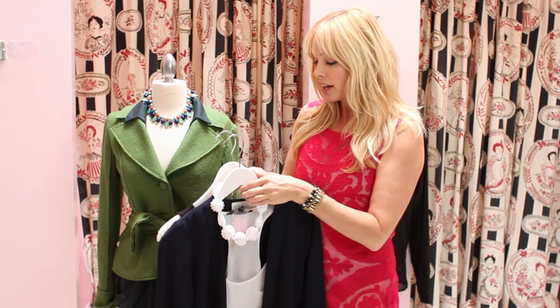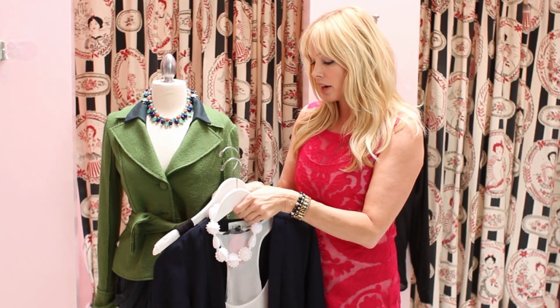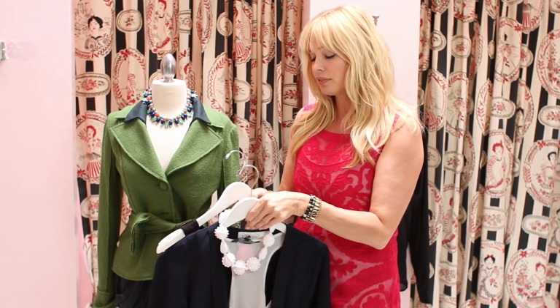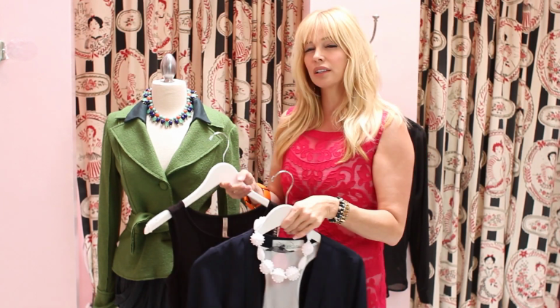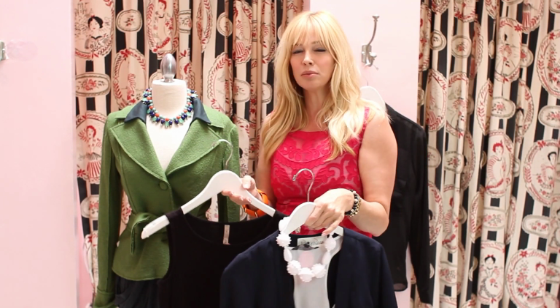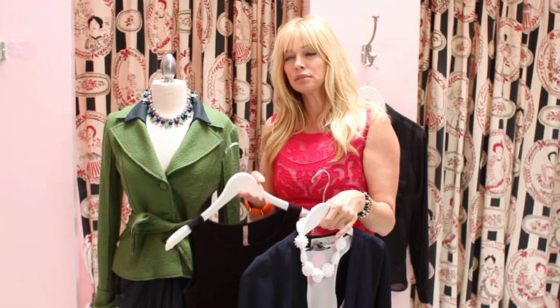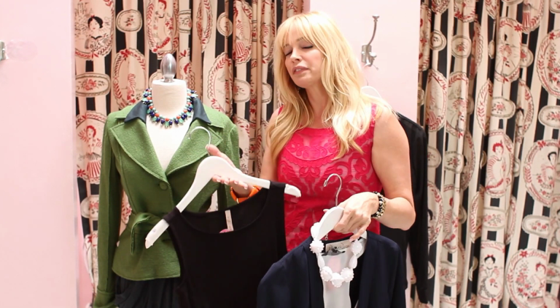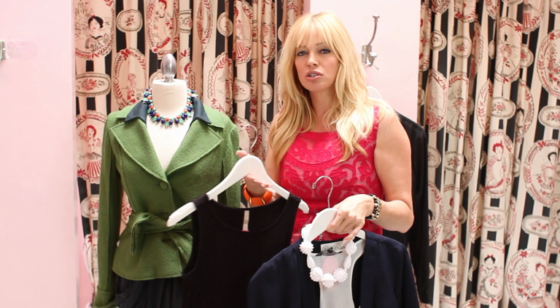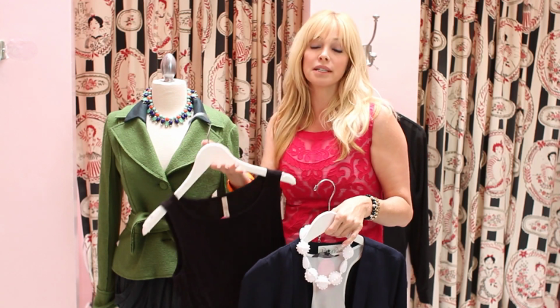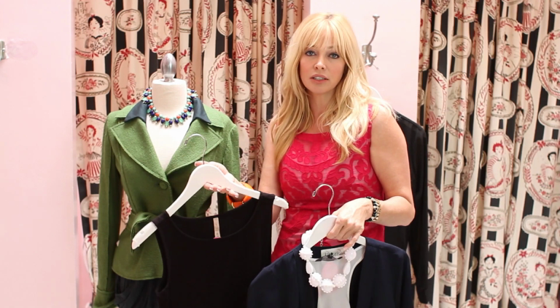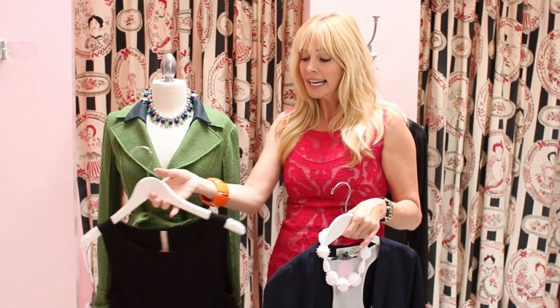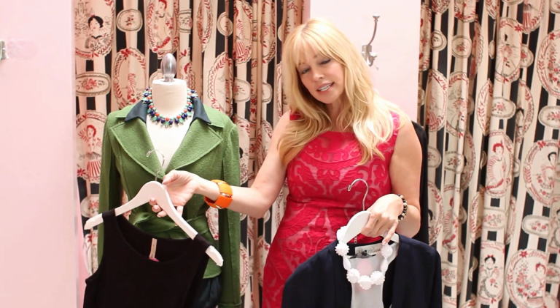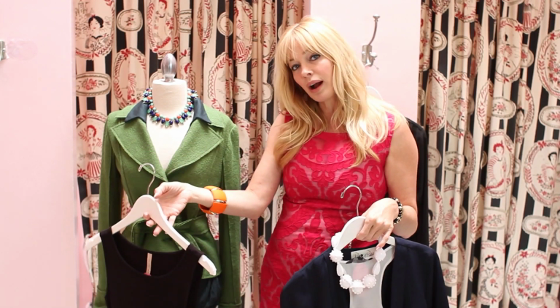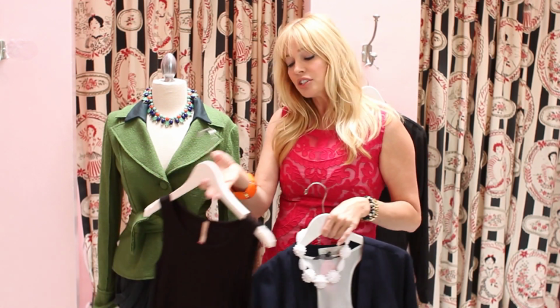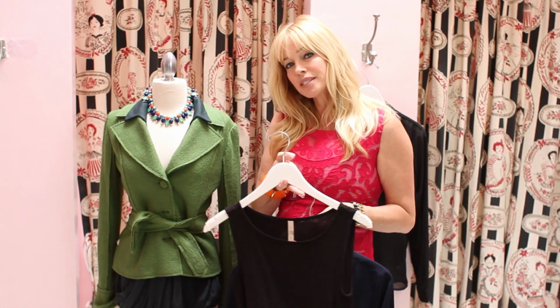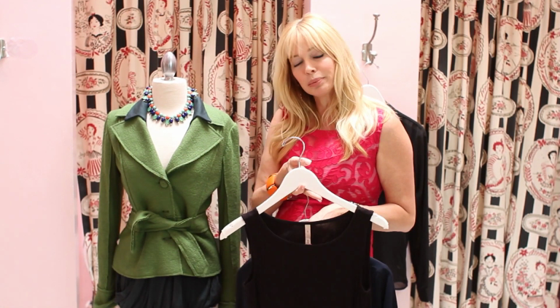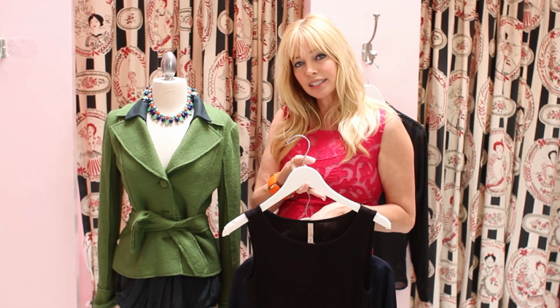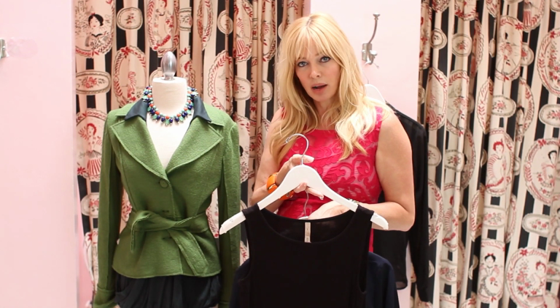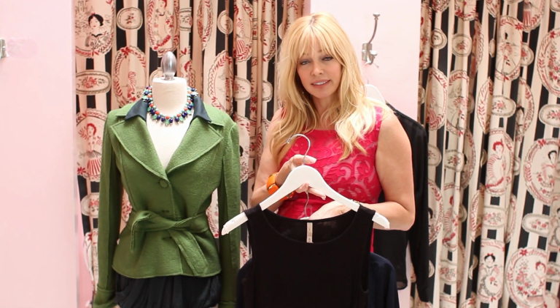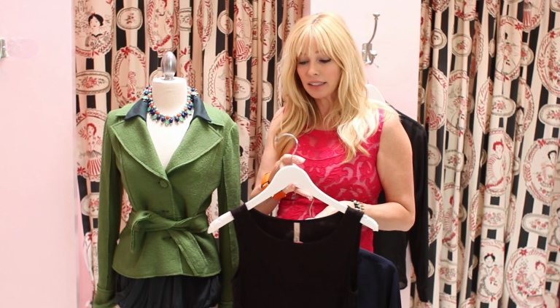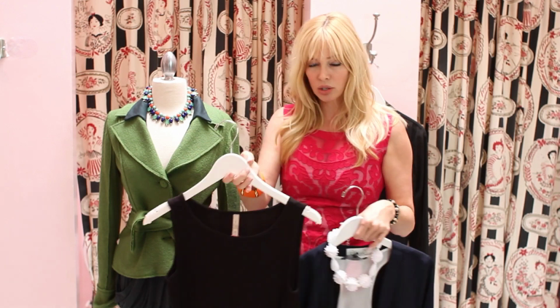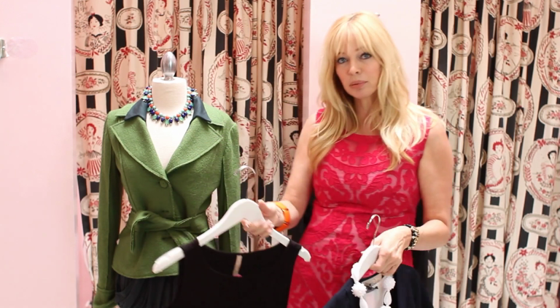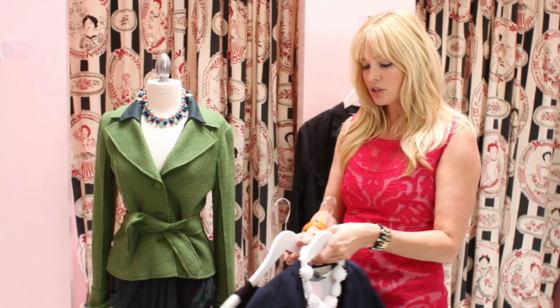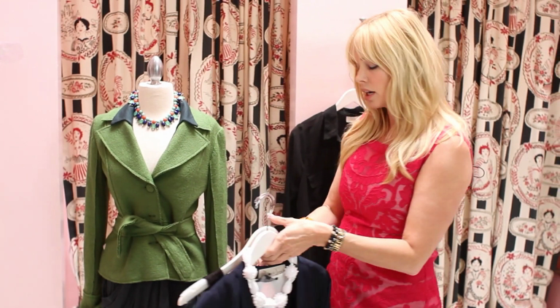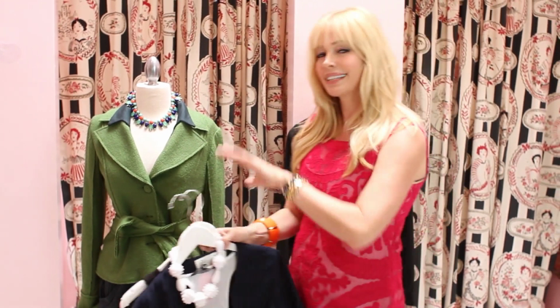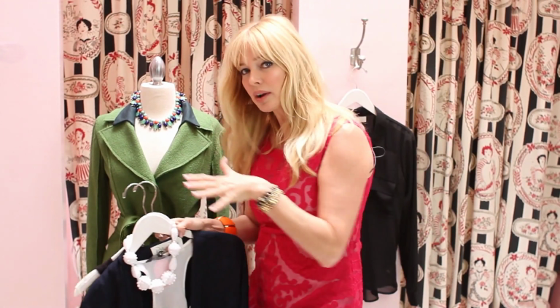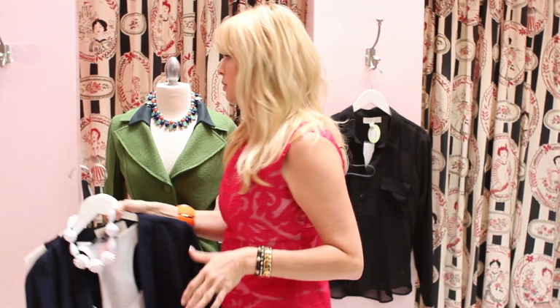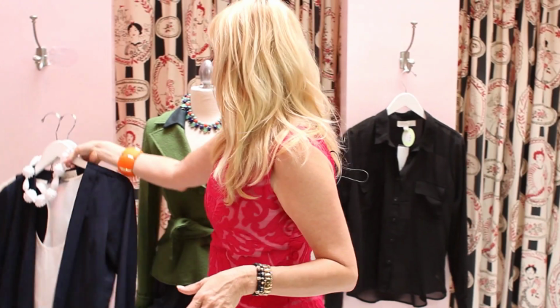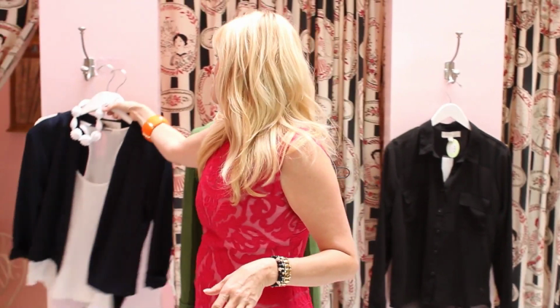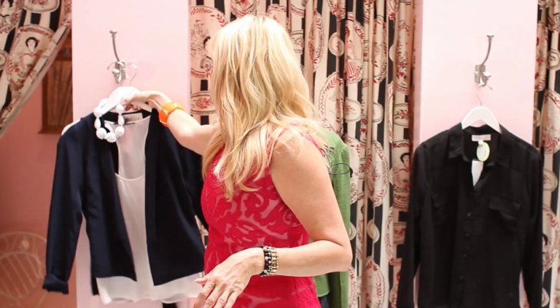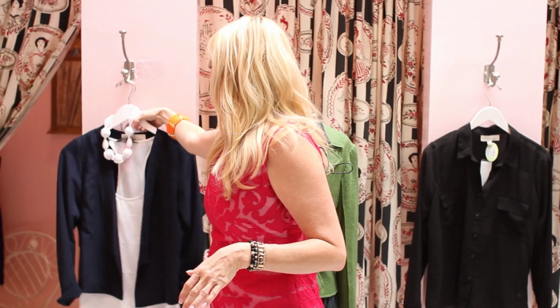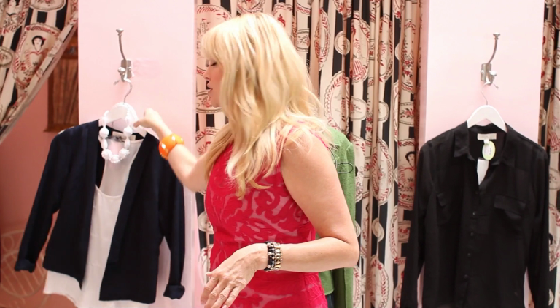Now another option if you want a little more professional, business-y look is instead of the white, just do a simple black sleeveless top underneath. Again, it's a great professional look, but that's the right way to pair tops with blazers.